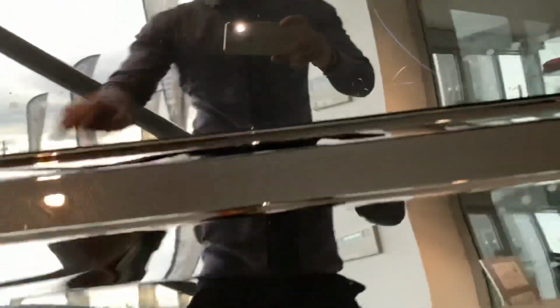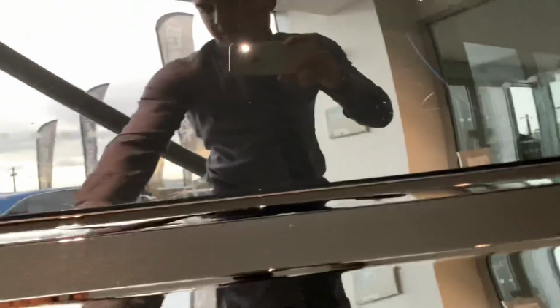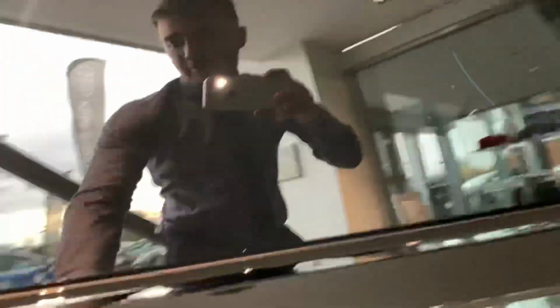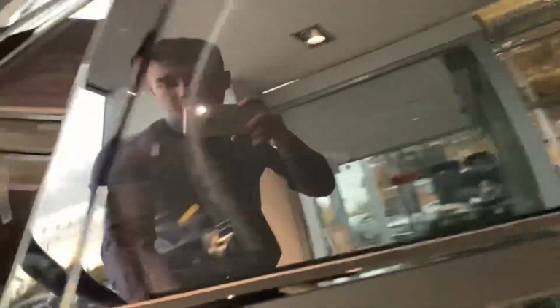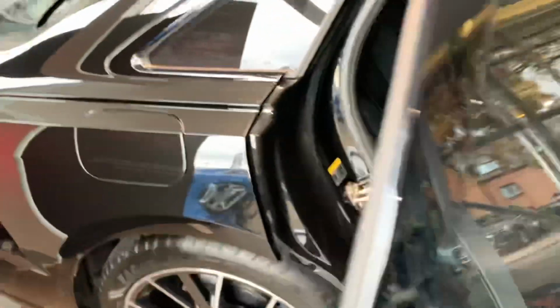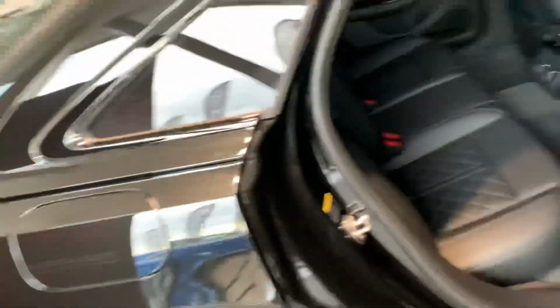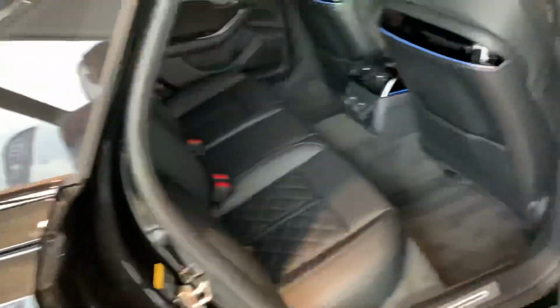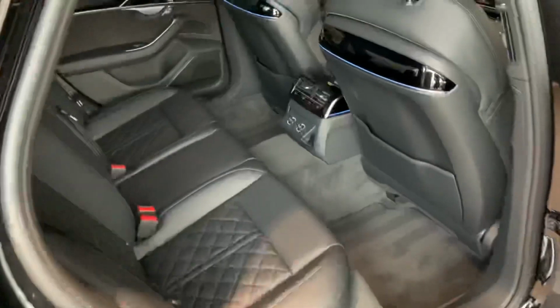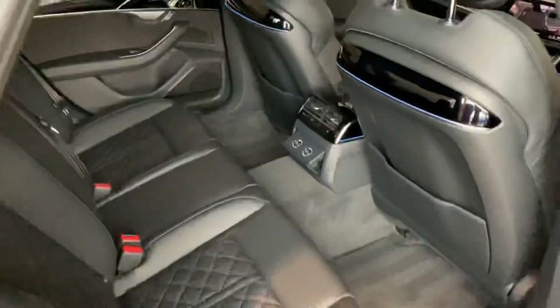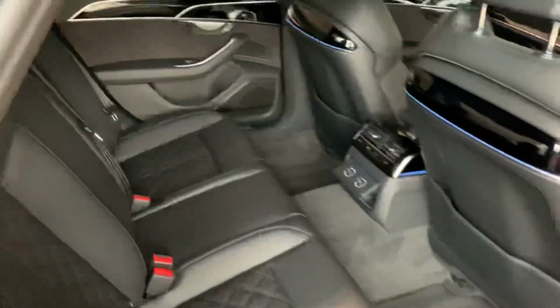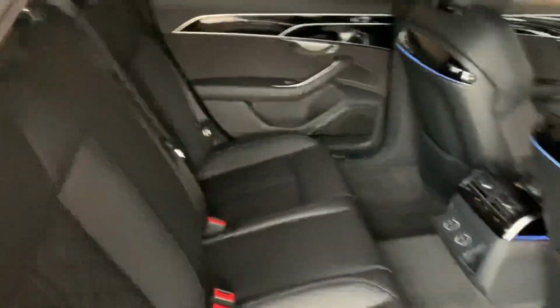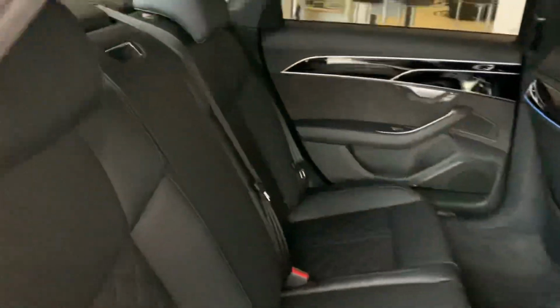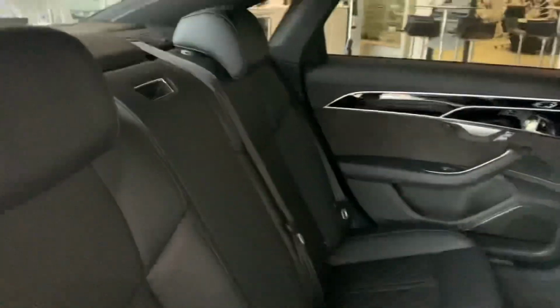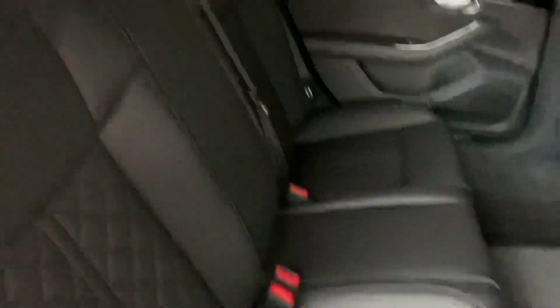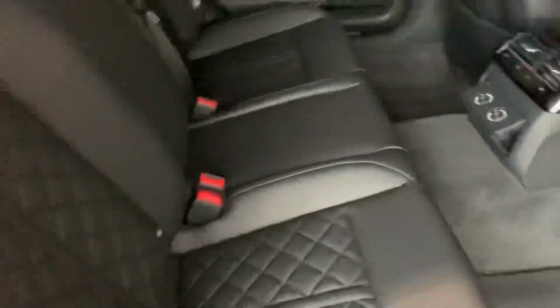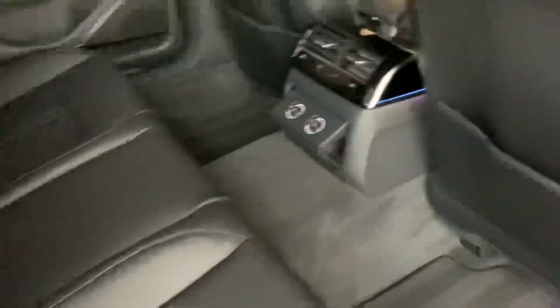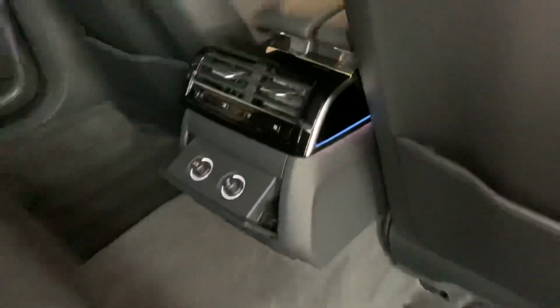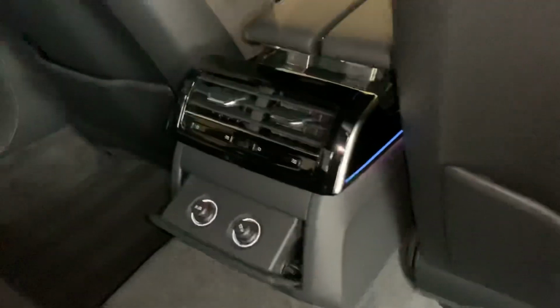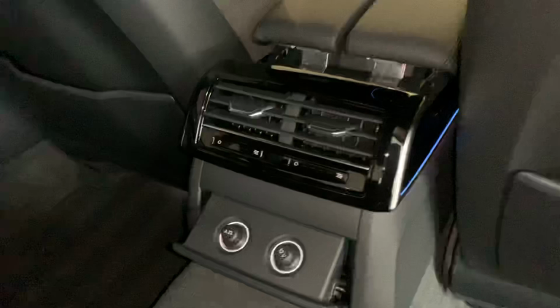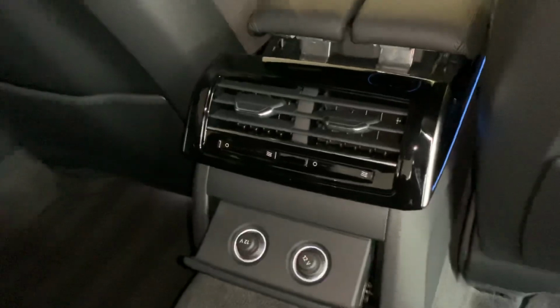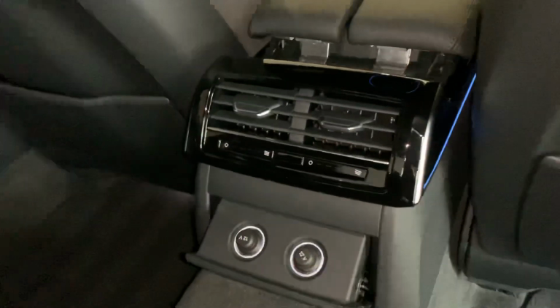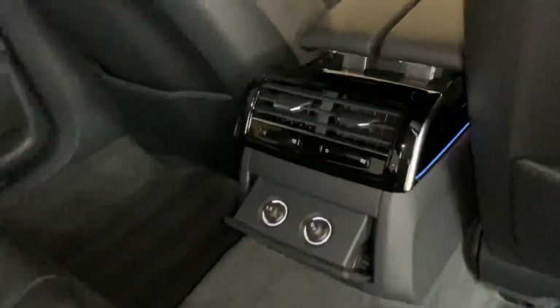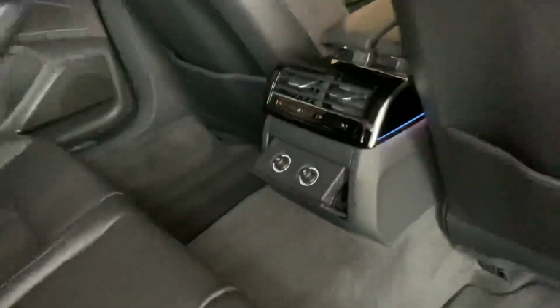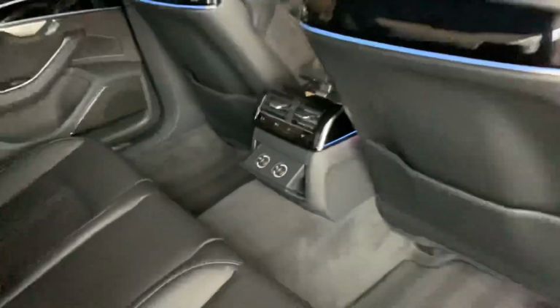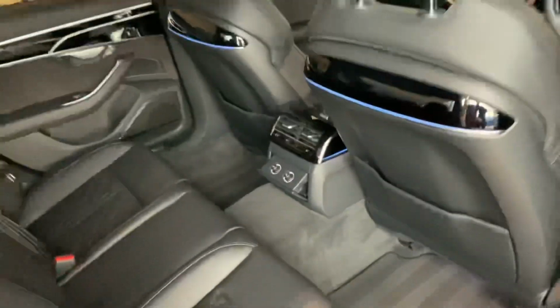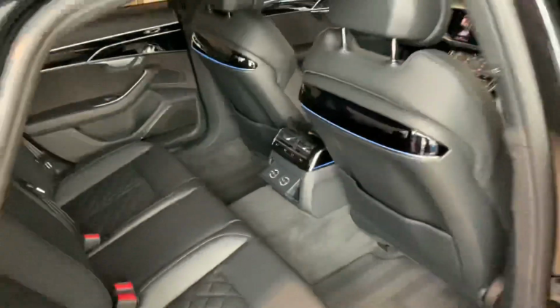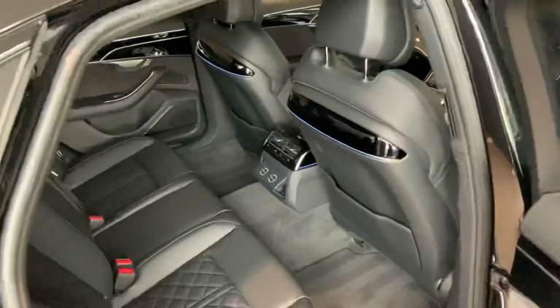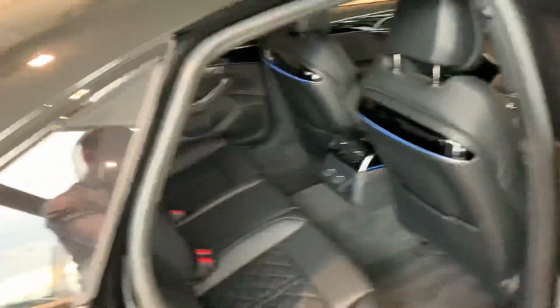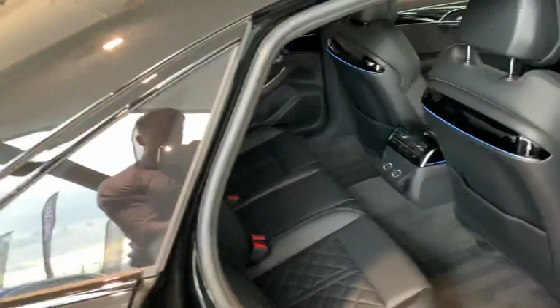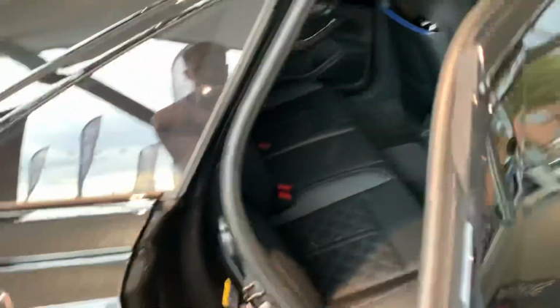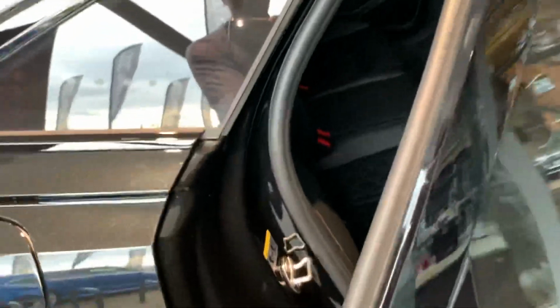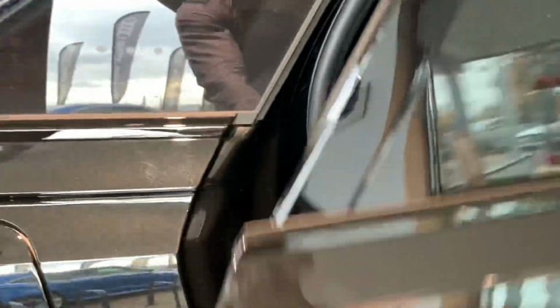Moving to the back of the vehicle, we have the full leather interior at the back with the air conditioning vents there for the rear passengers. This car does come with the power closure as well.